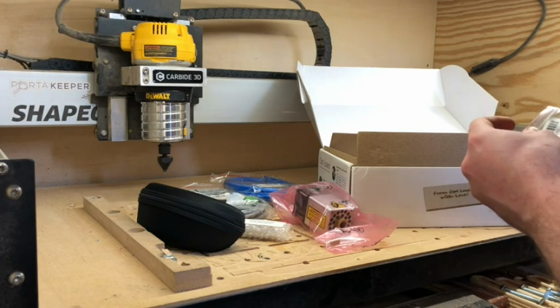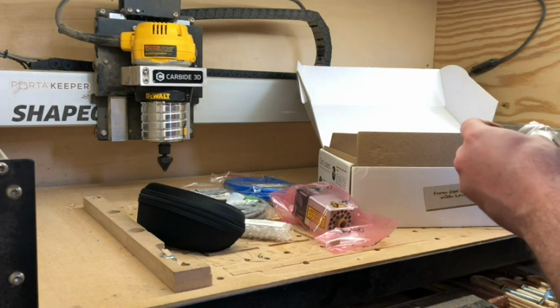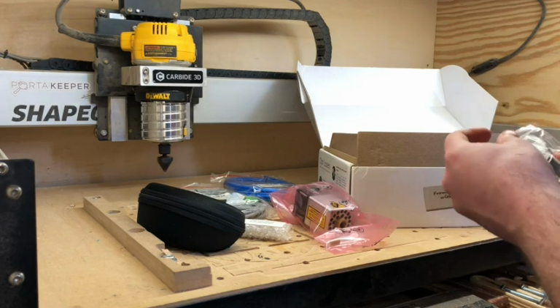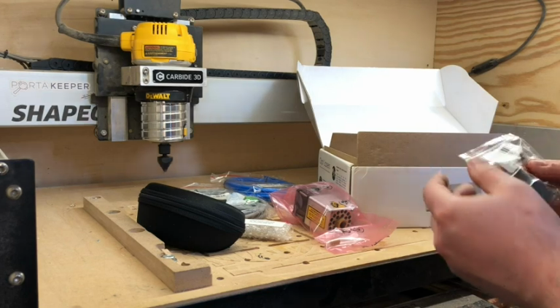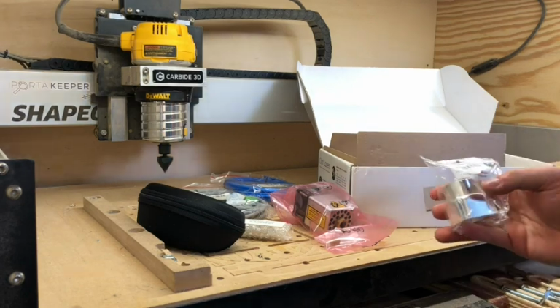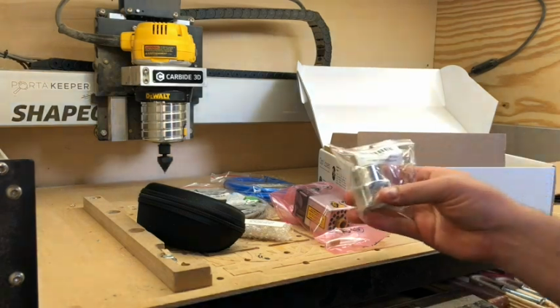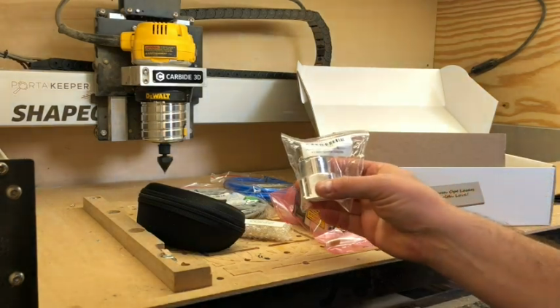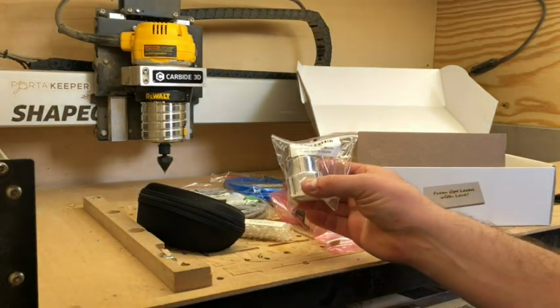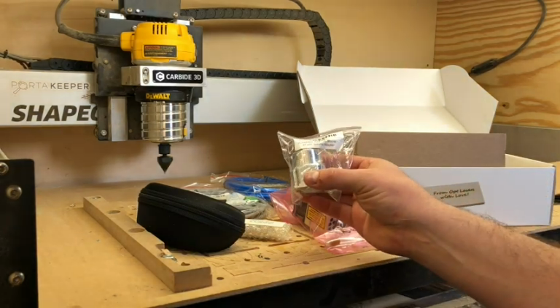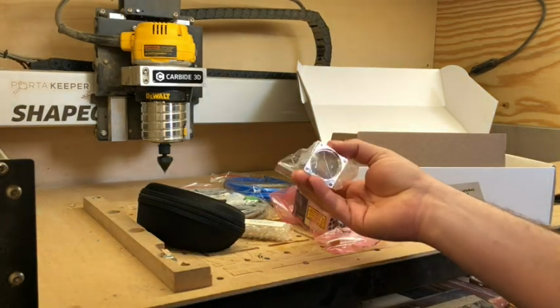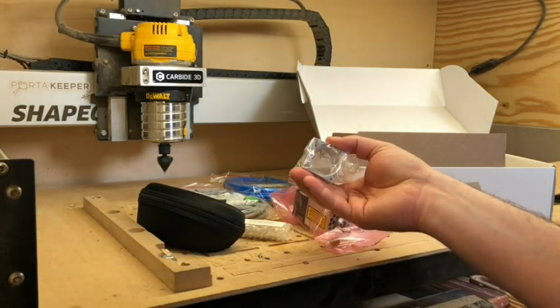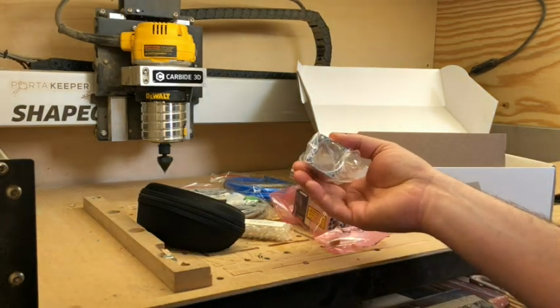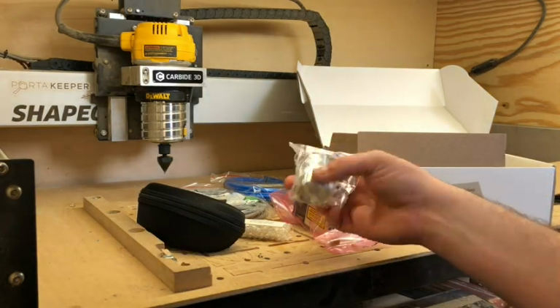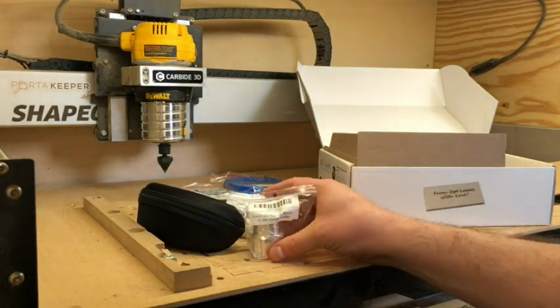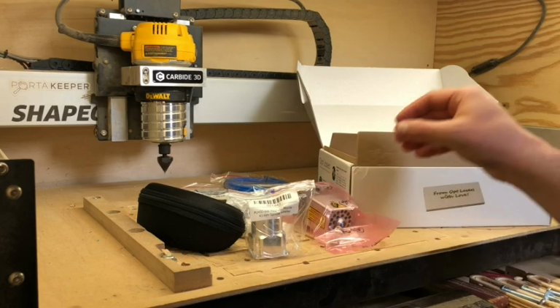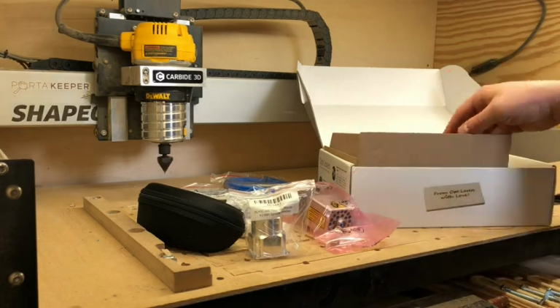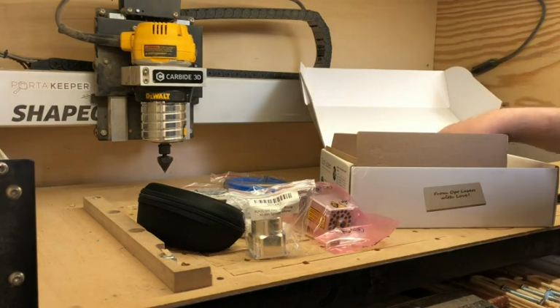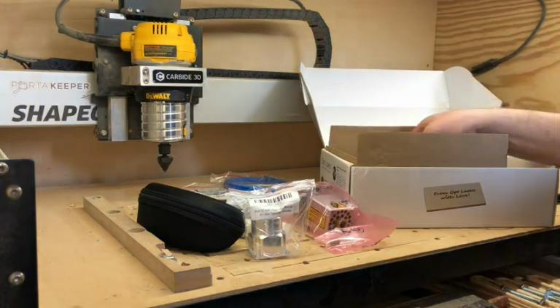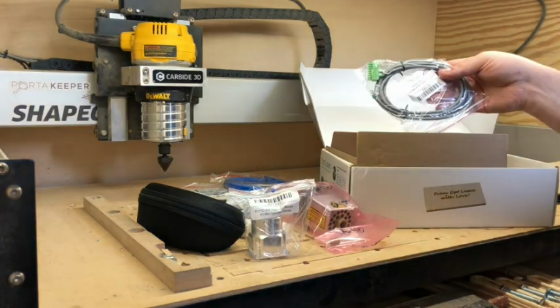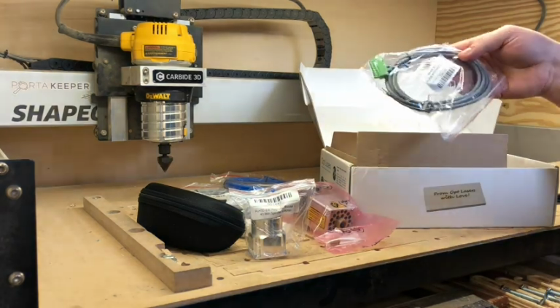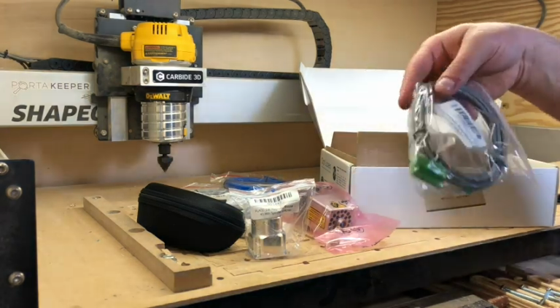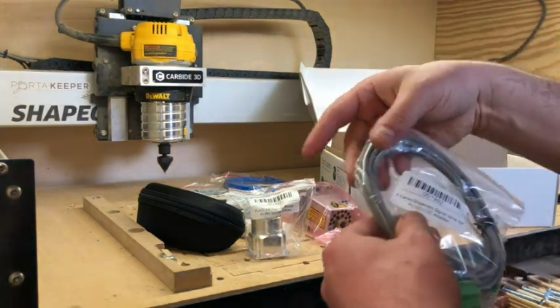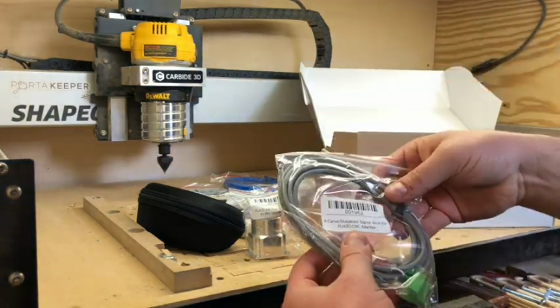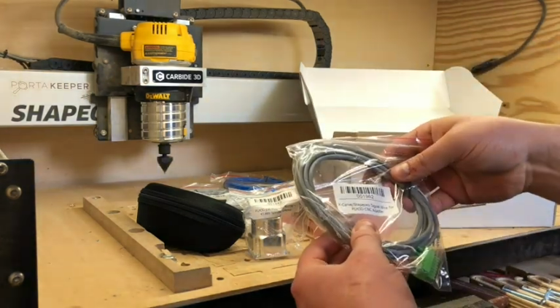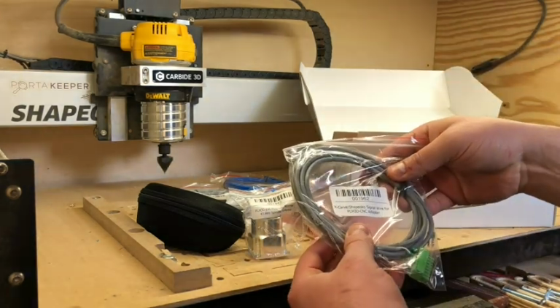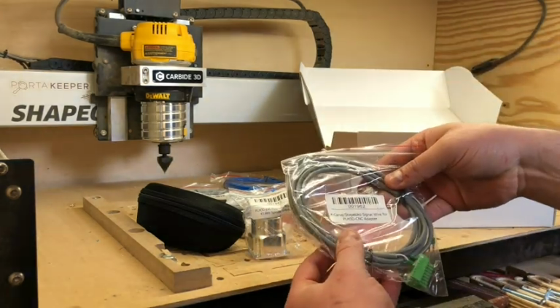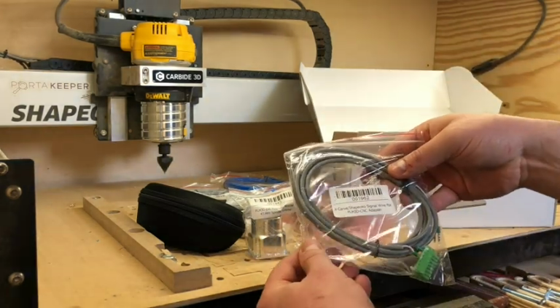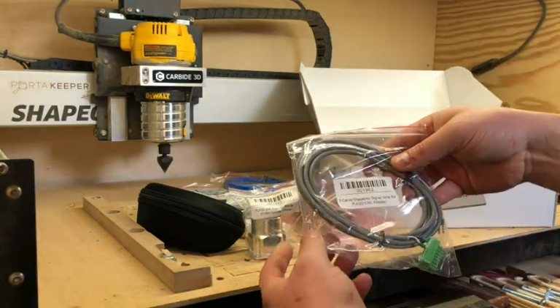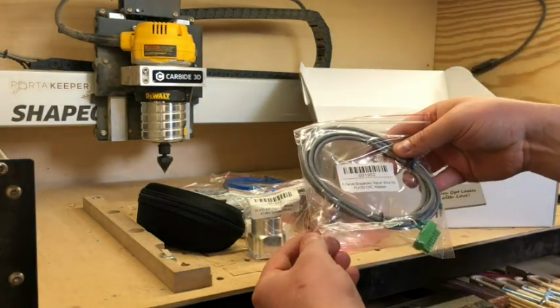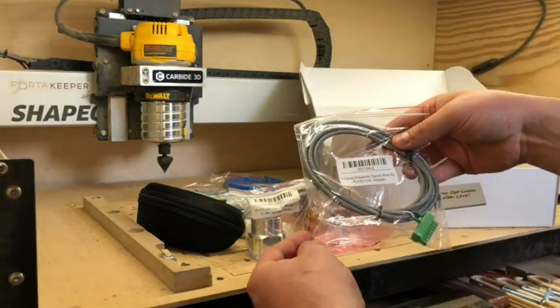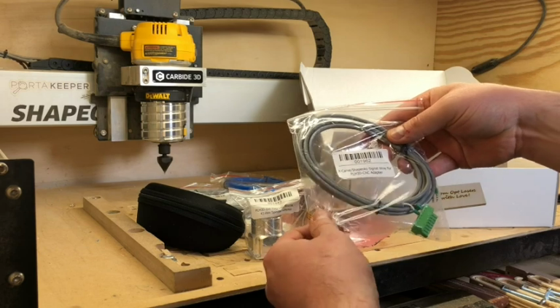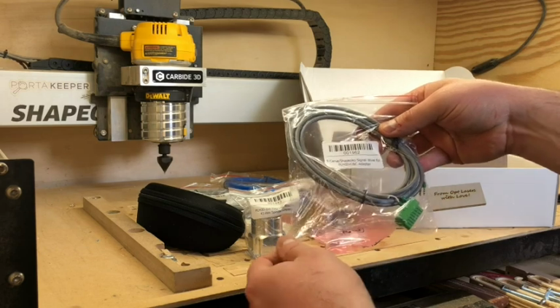It's got a spindle adapter for the magnetic nozzle, and there's also an X-Carve and Shapeoko signal wire.